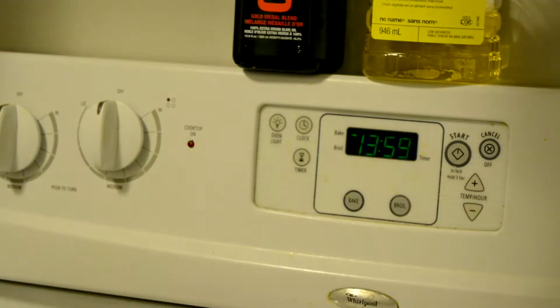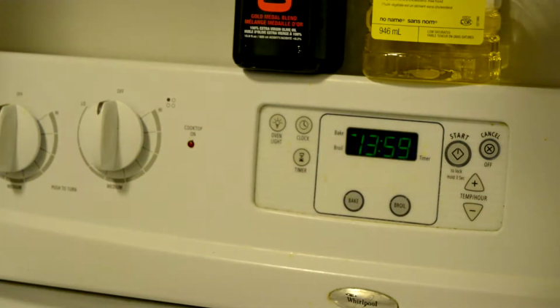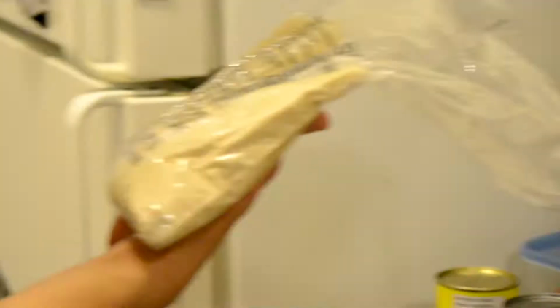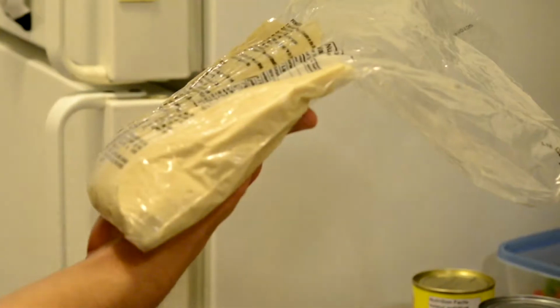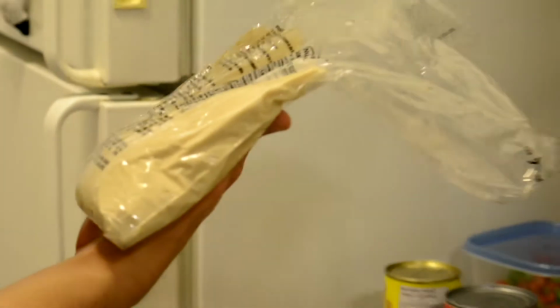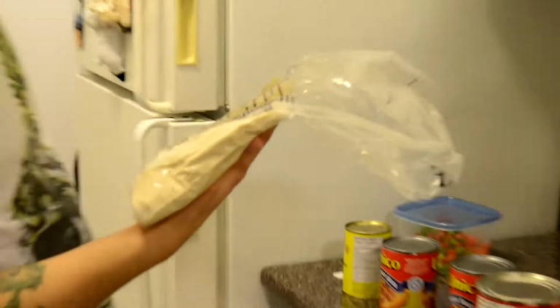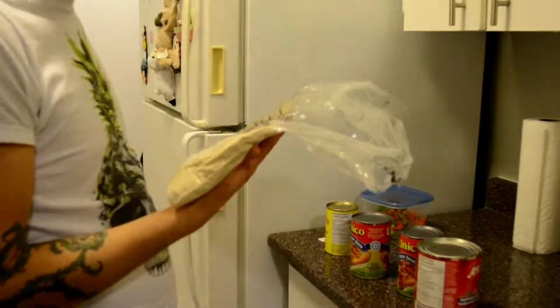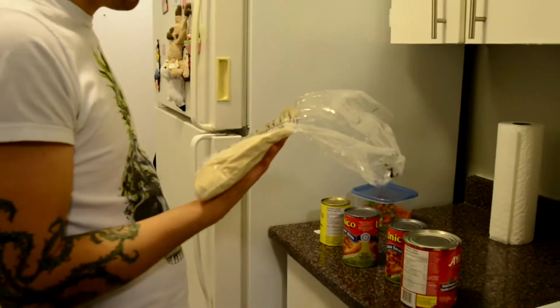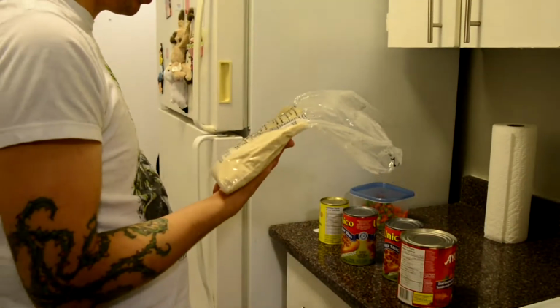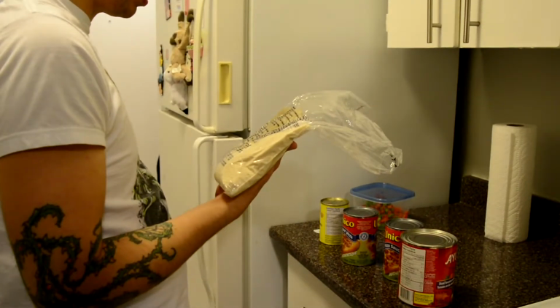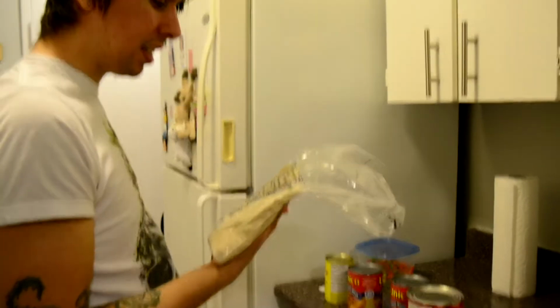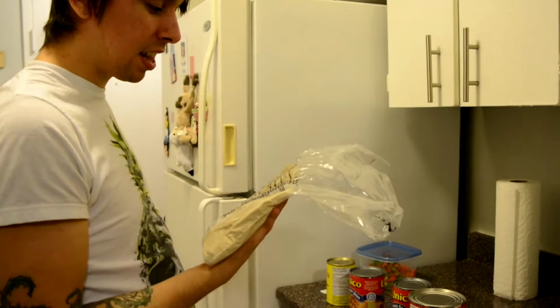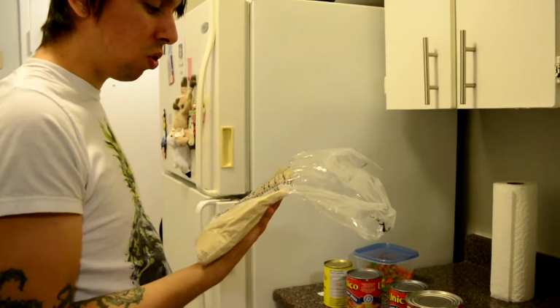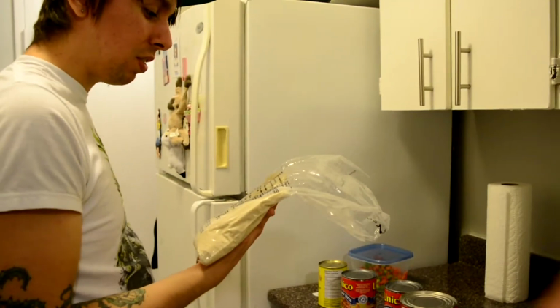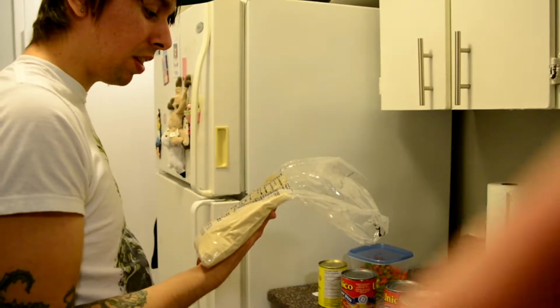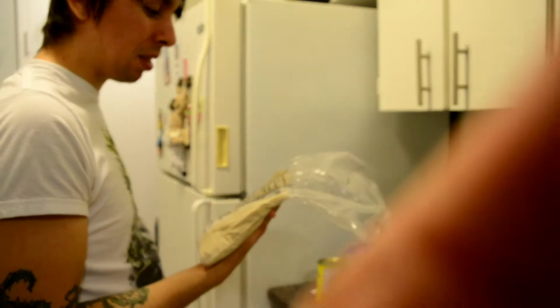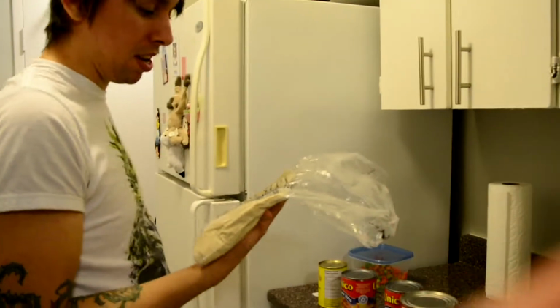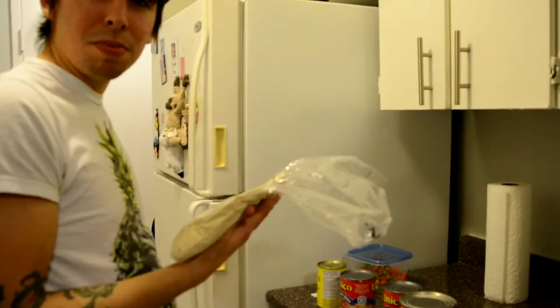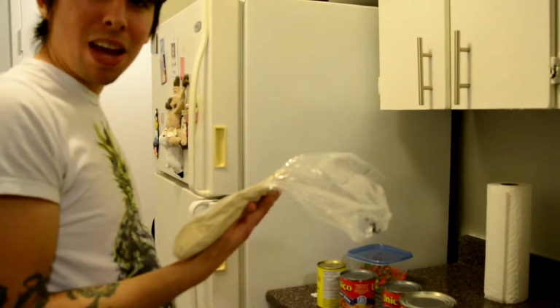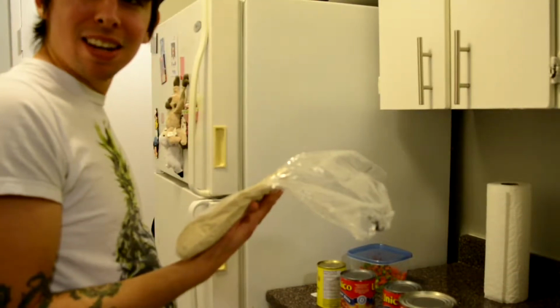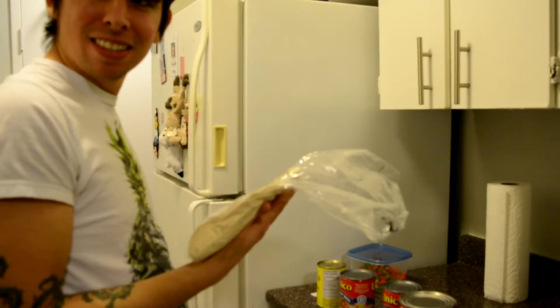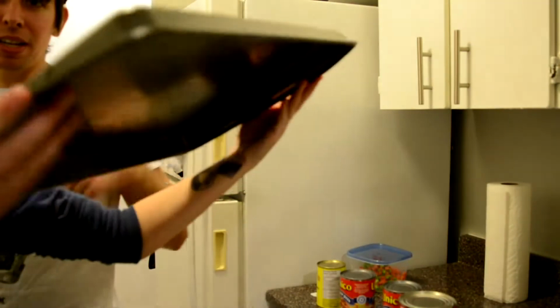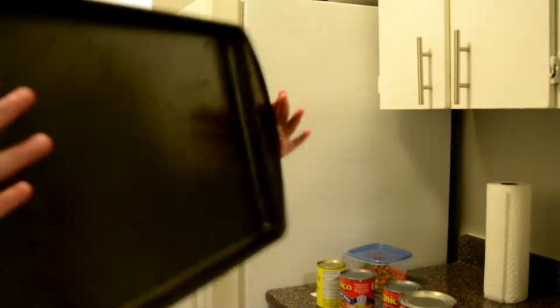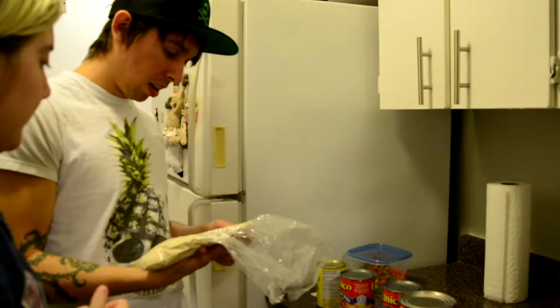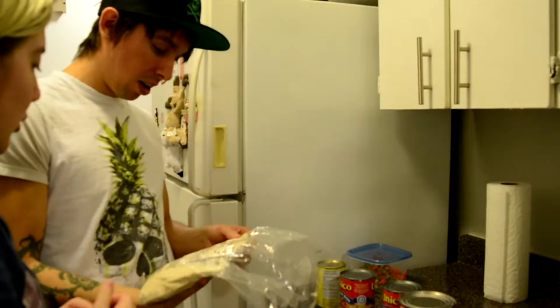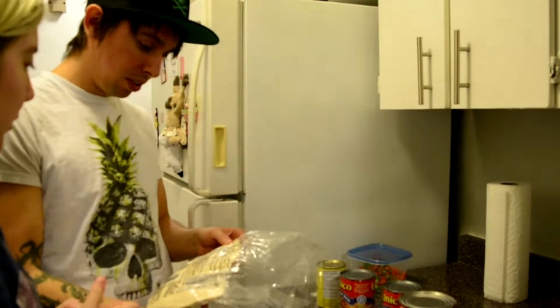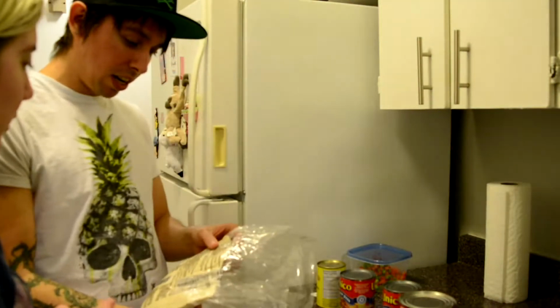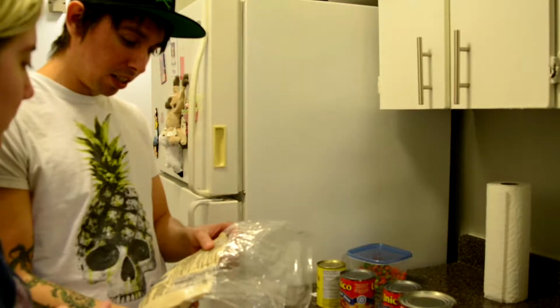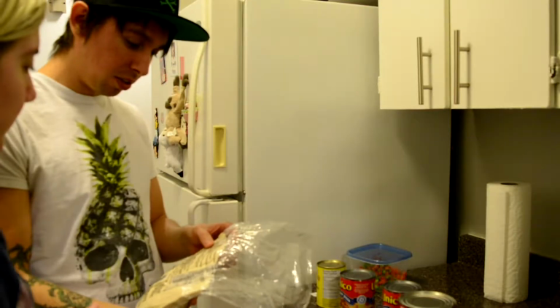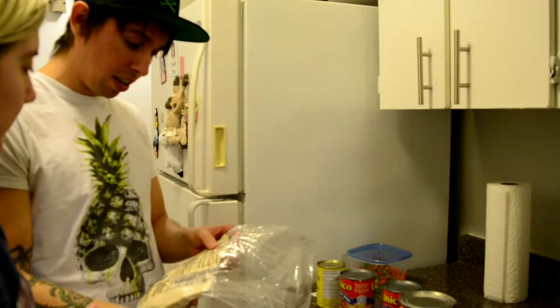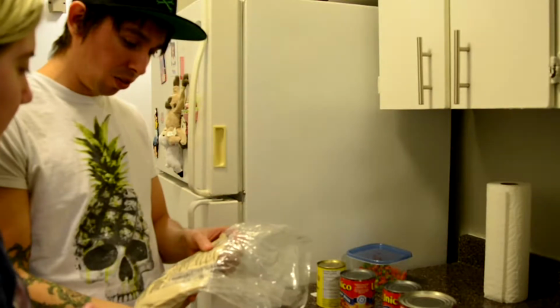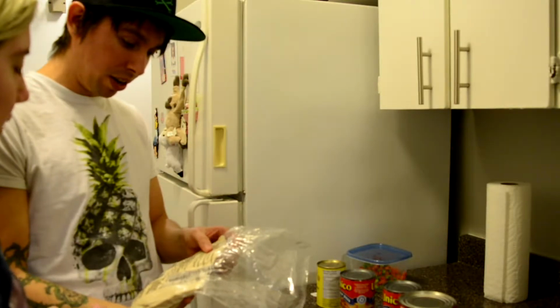Oh wait, 14 minutes. So we got to cut dough into desired sizes and then roll it out to fit the pizza pan. What pizza pan? We gotta cut dough and then roll it out.